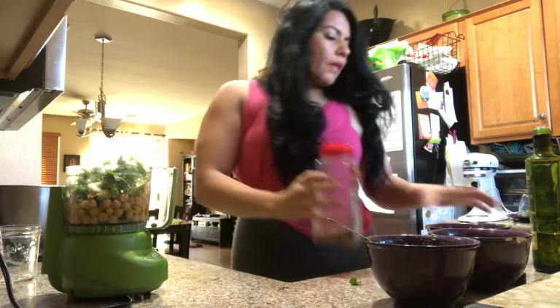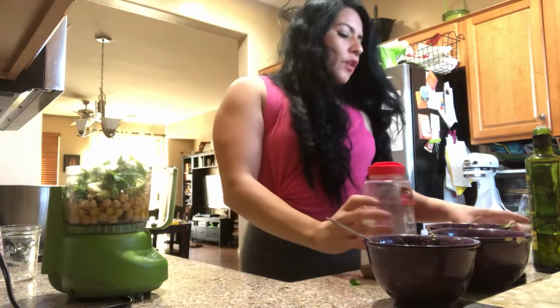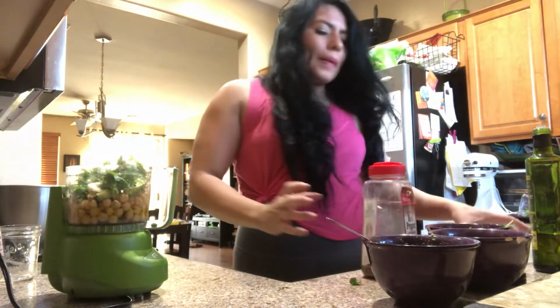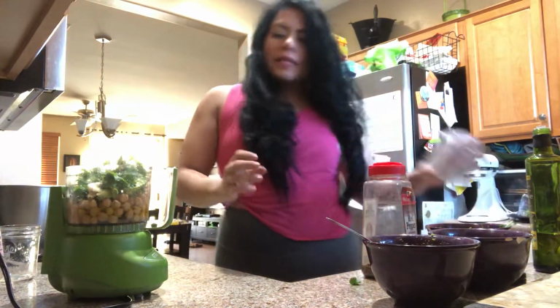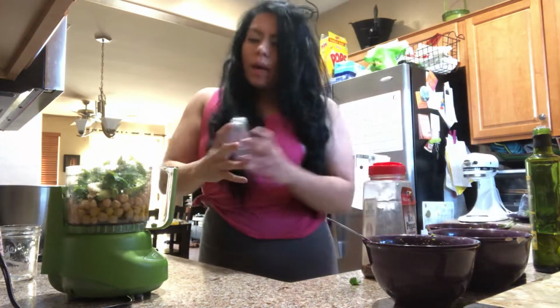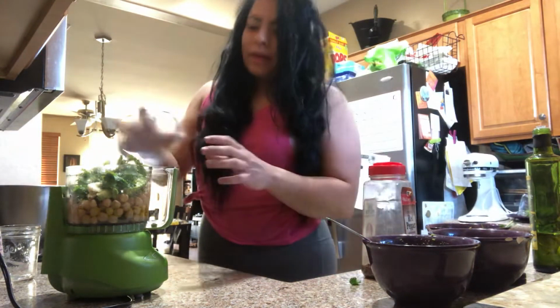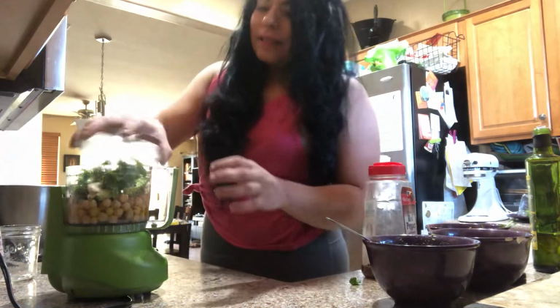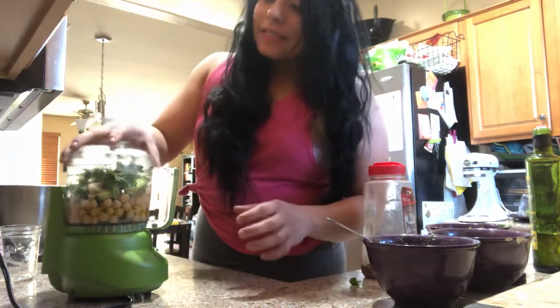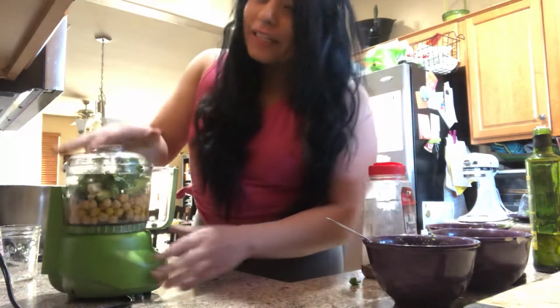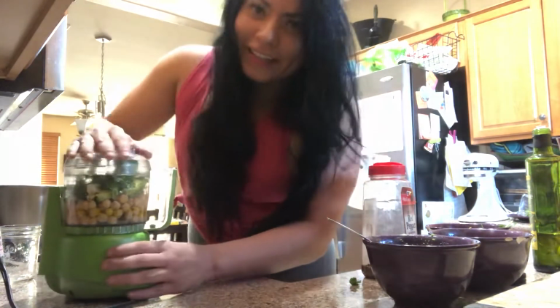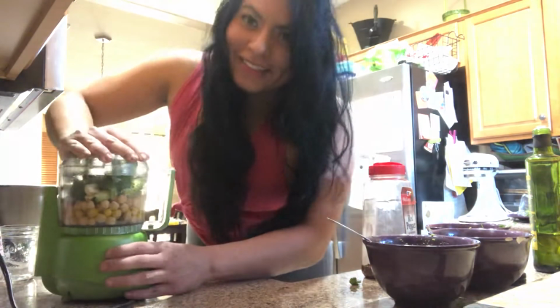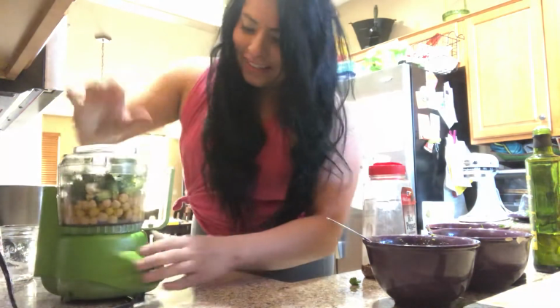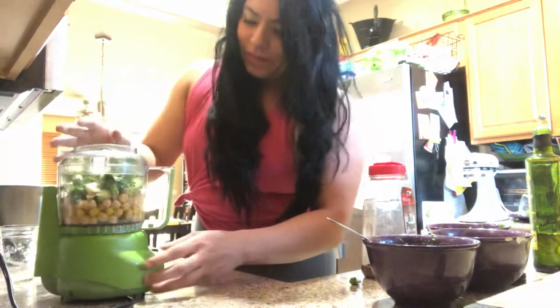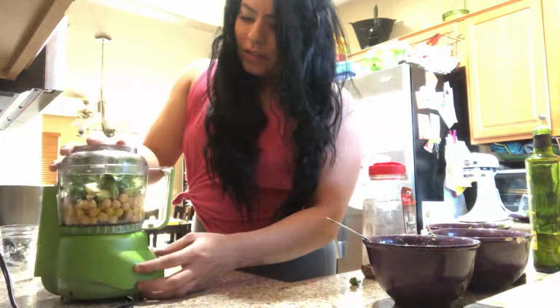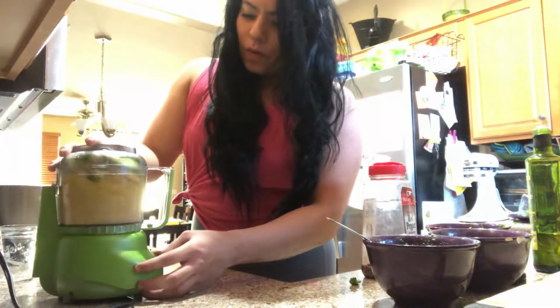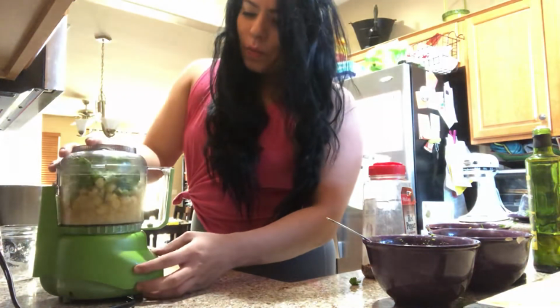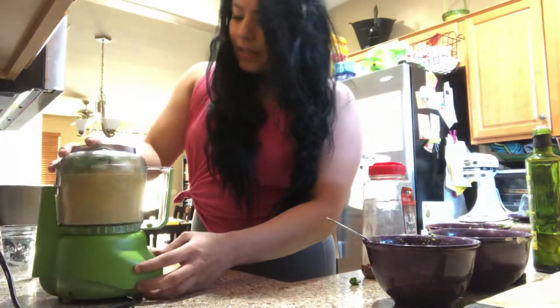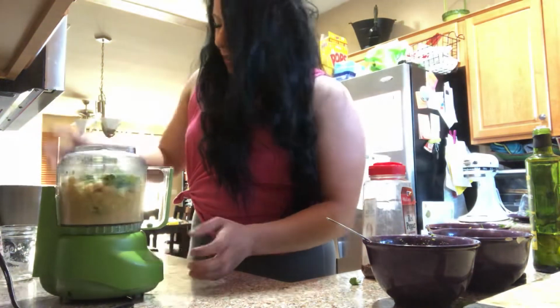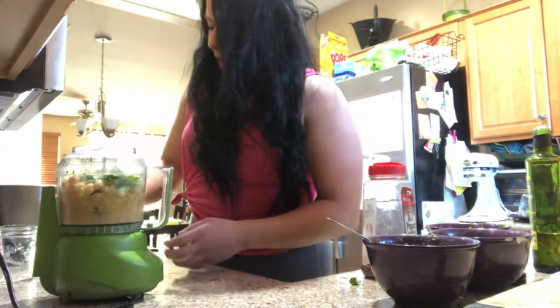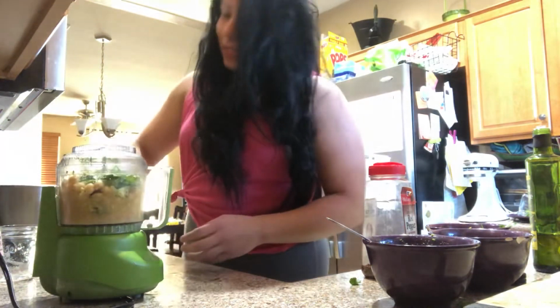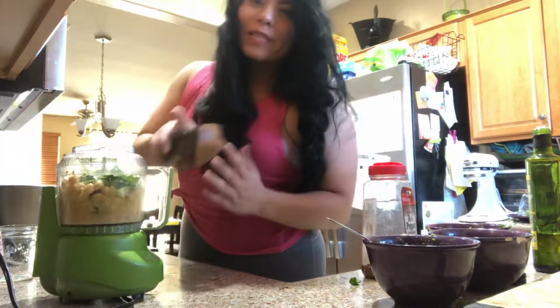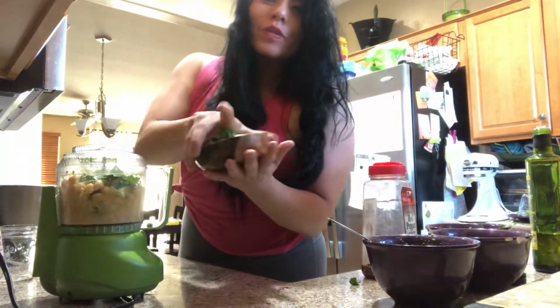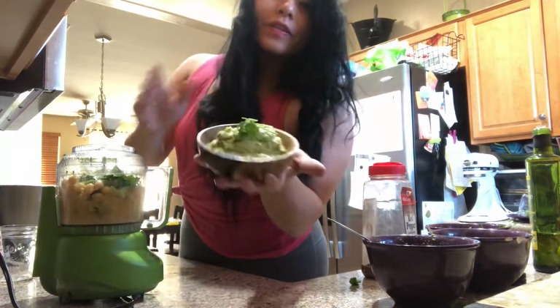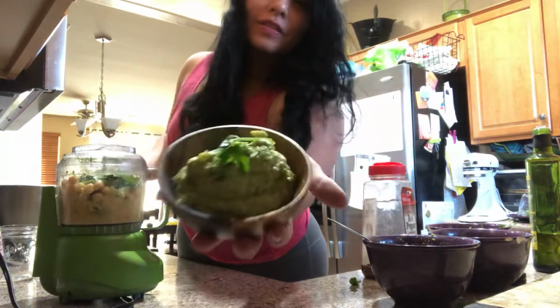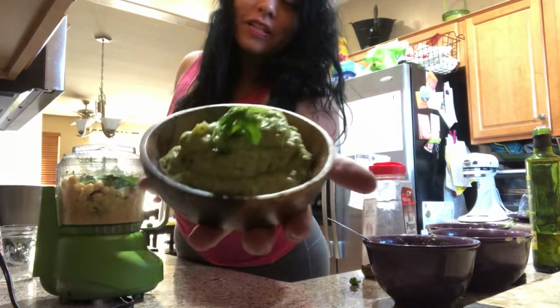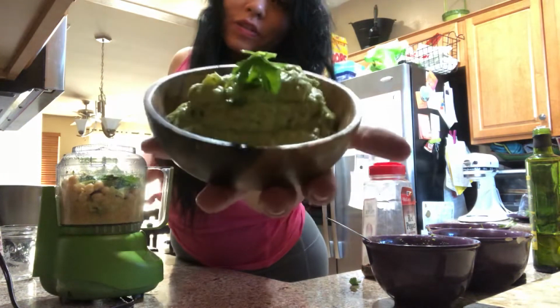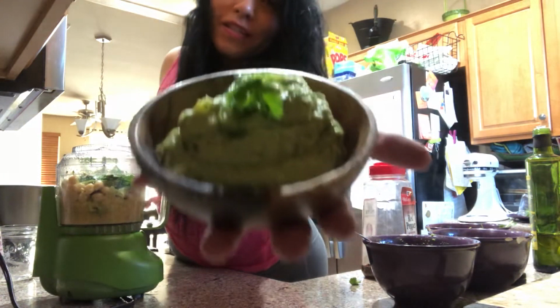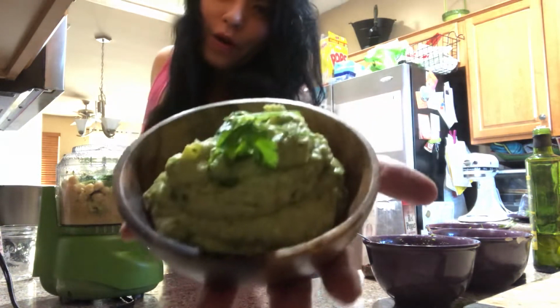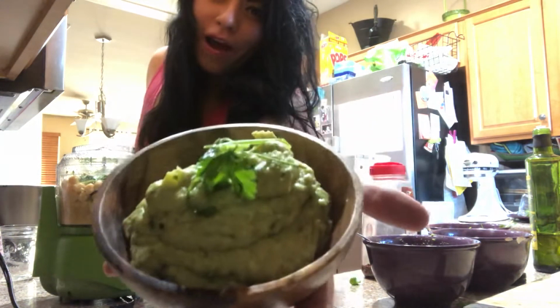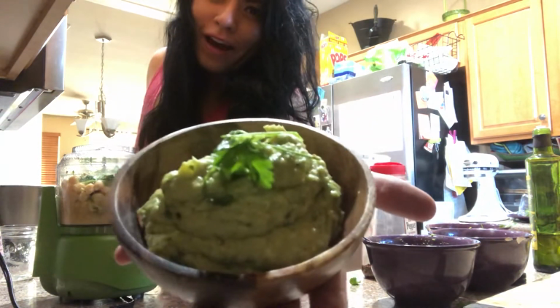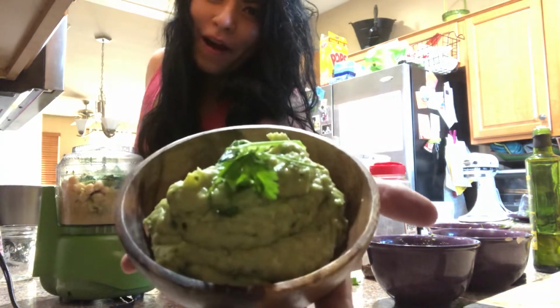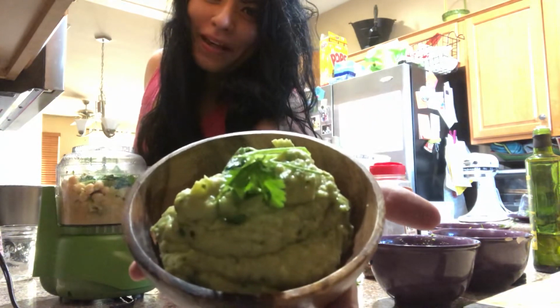Then you blend it all up — that is literally it. You blend it and then it comes out to this beautiful little dish. This is your avocado hummus.